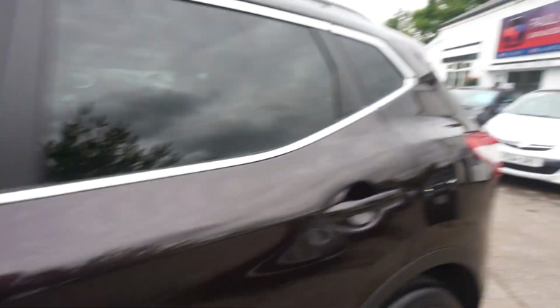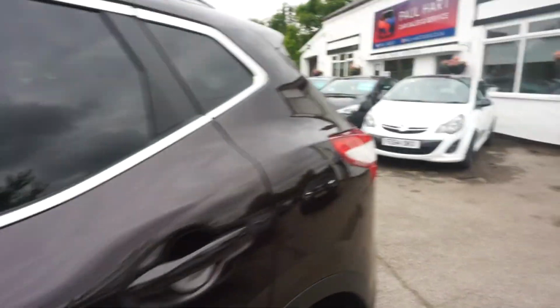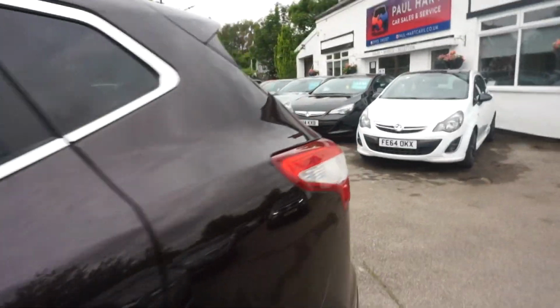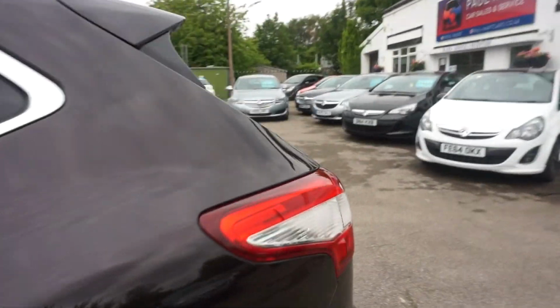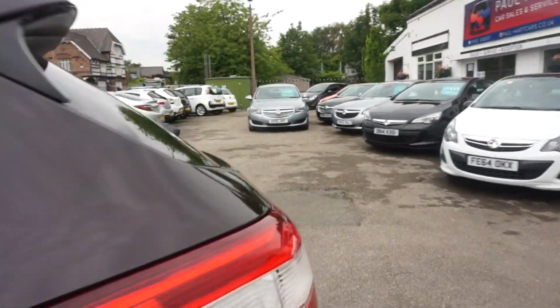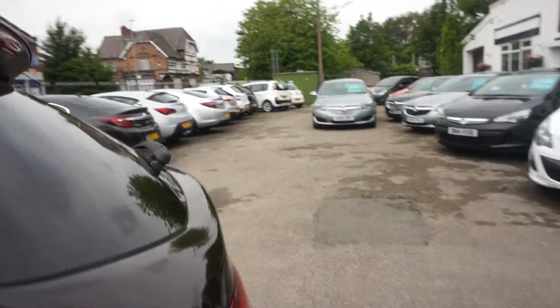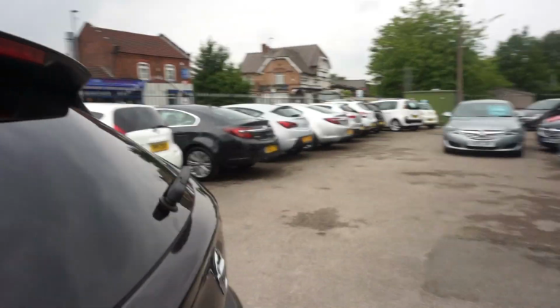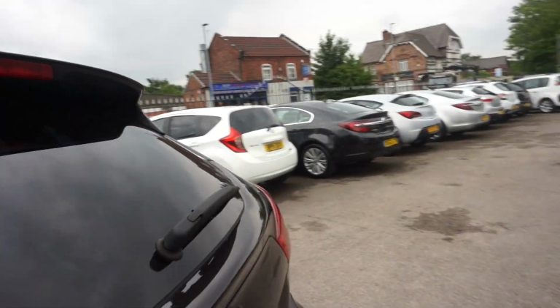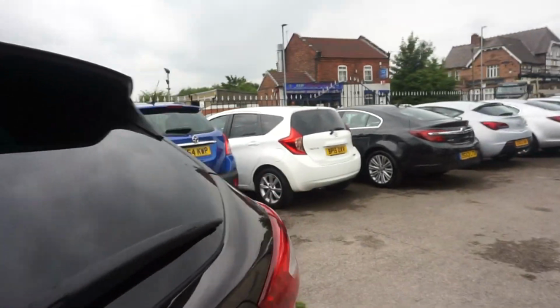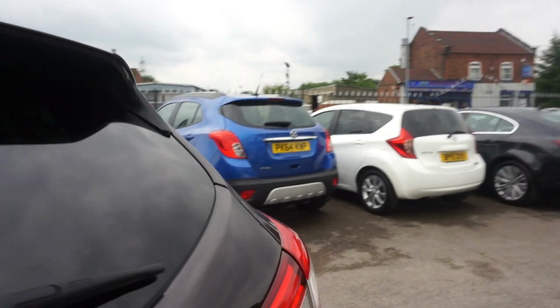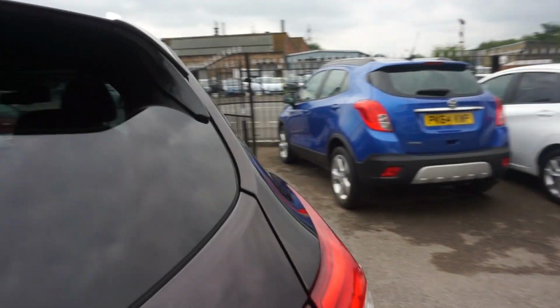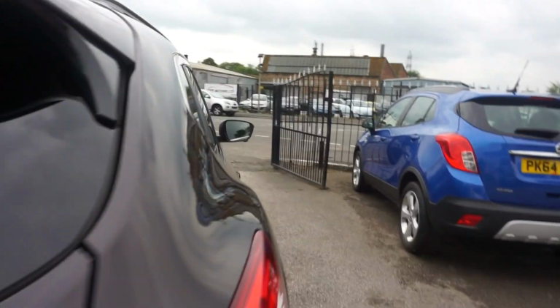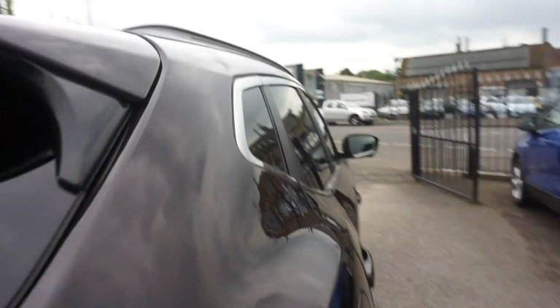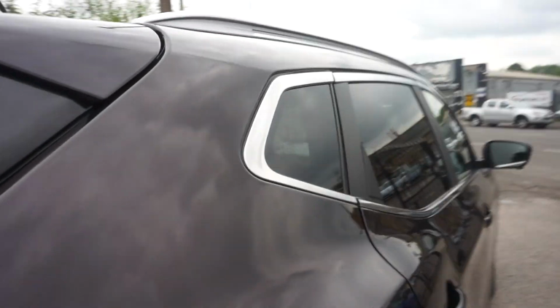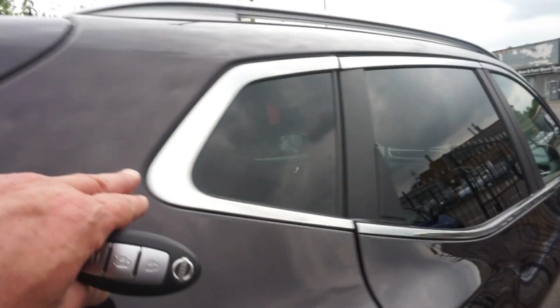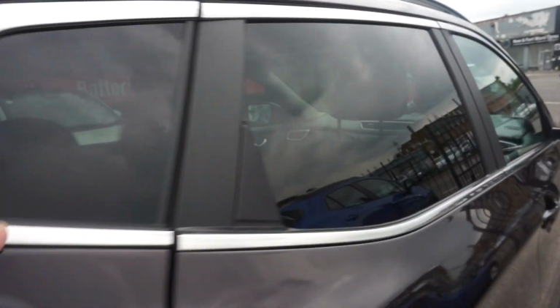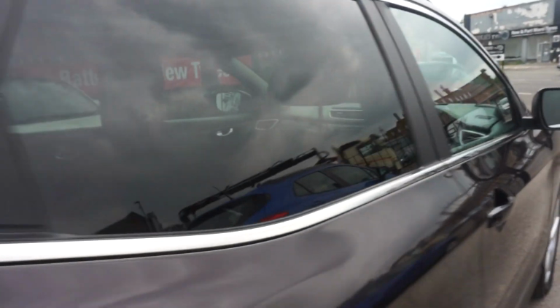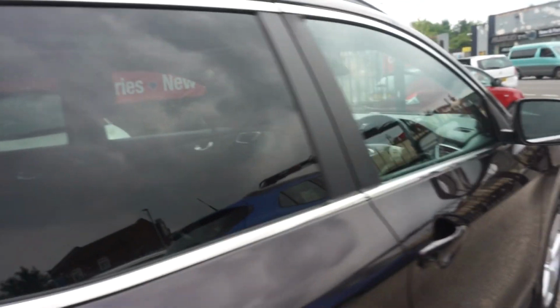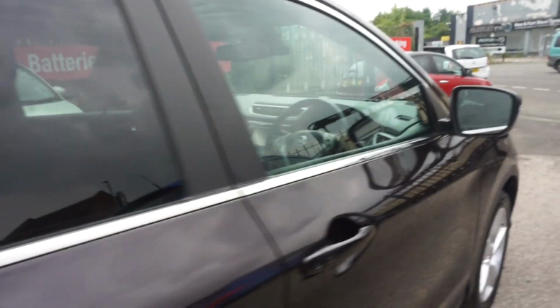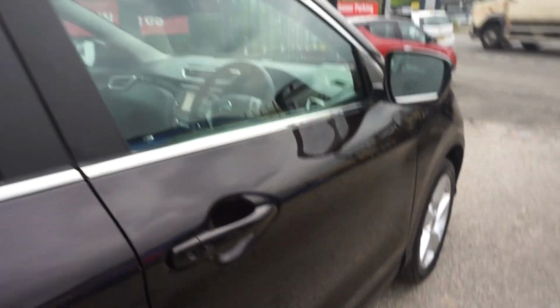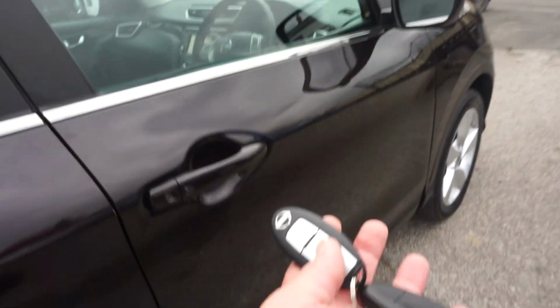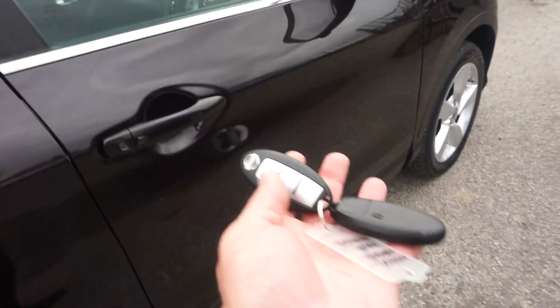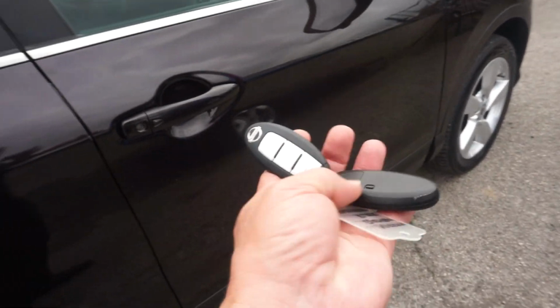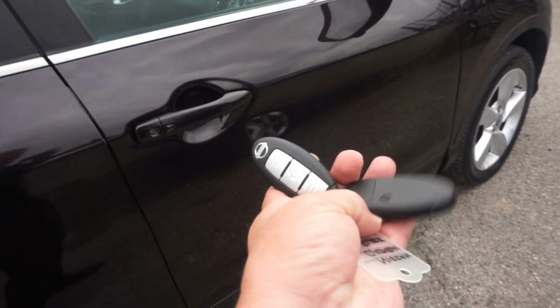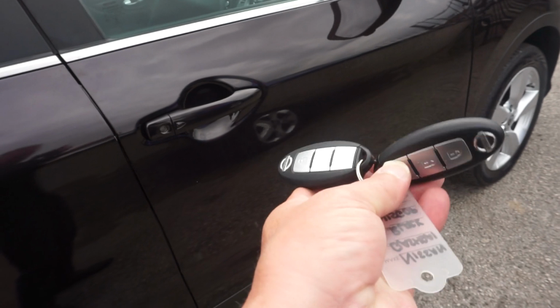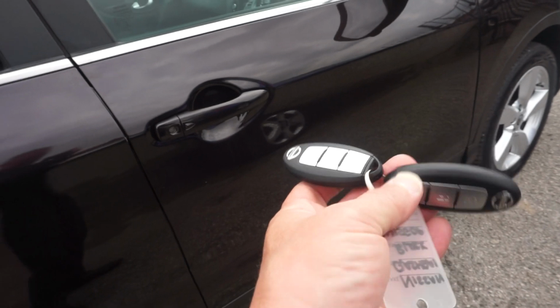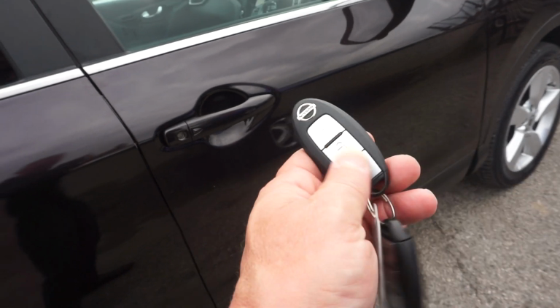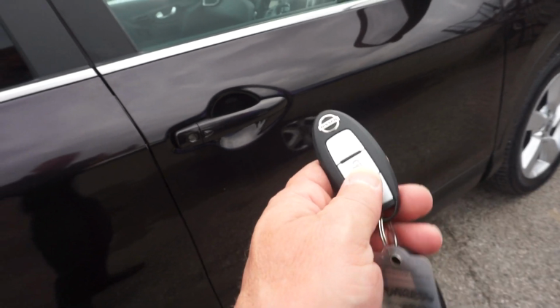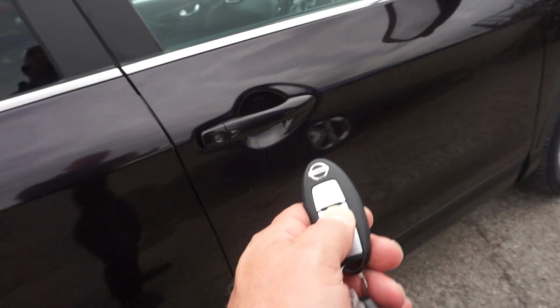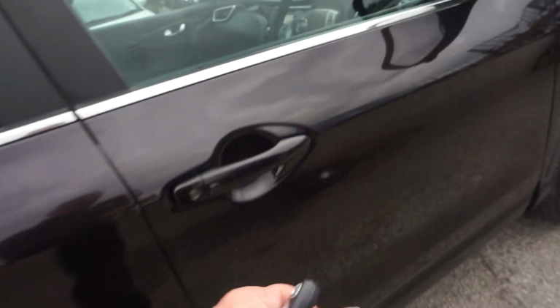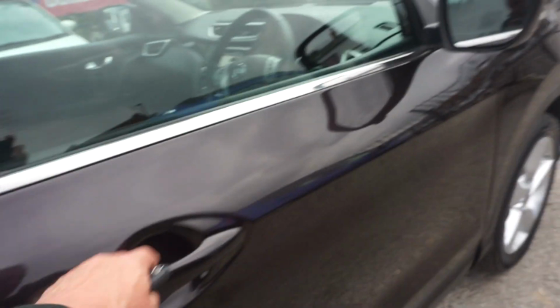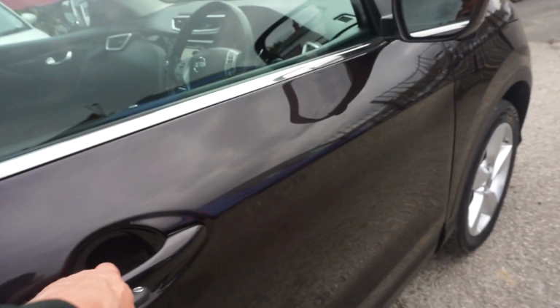It's got a nice silver trim round the windows, so with the black it looks really smart. Now we've got two keys — two remote keys. Just jumping in.